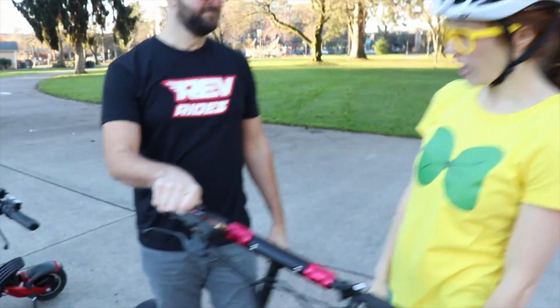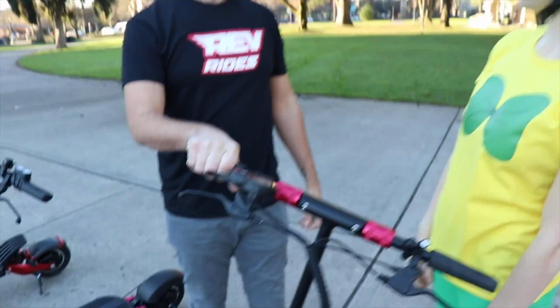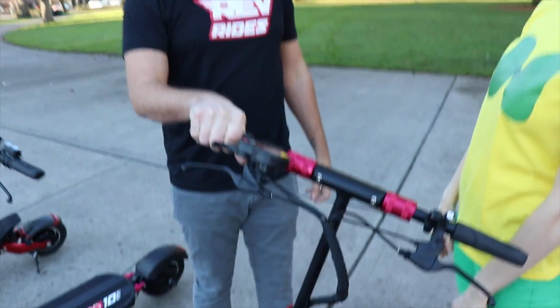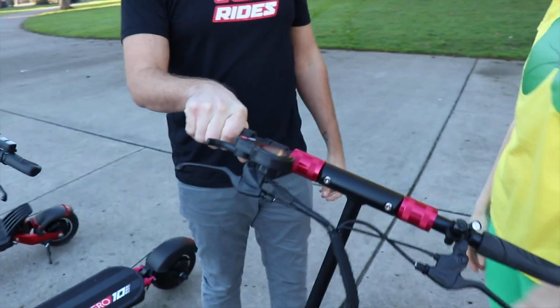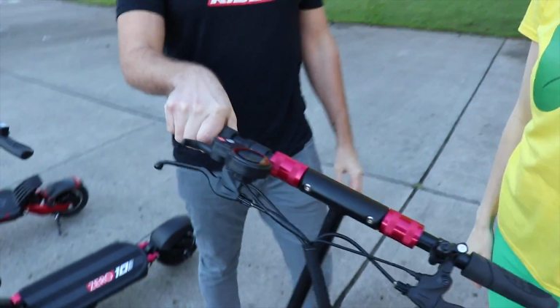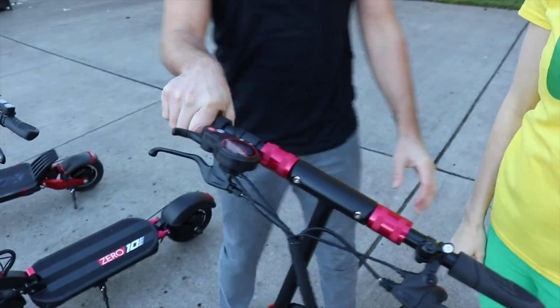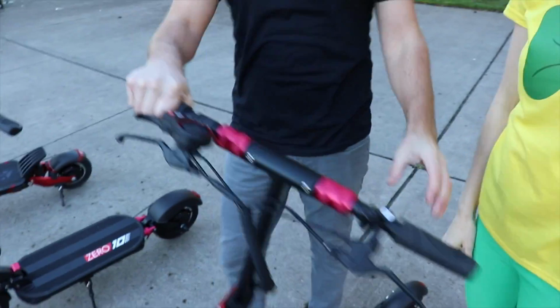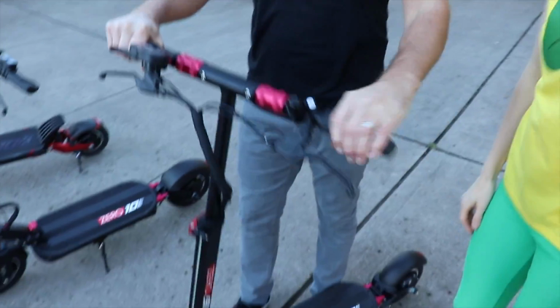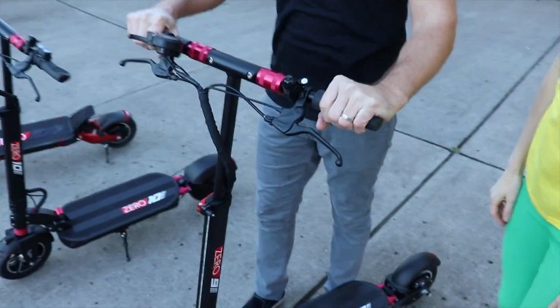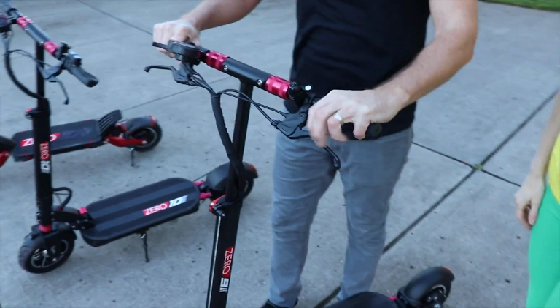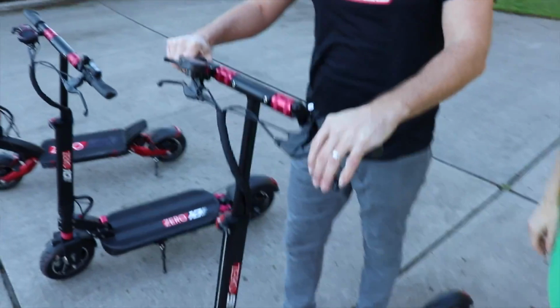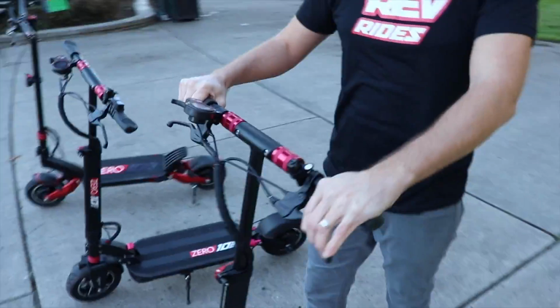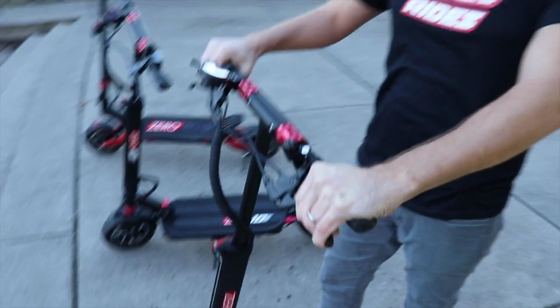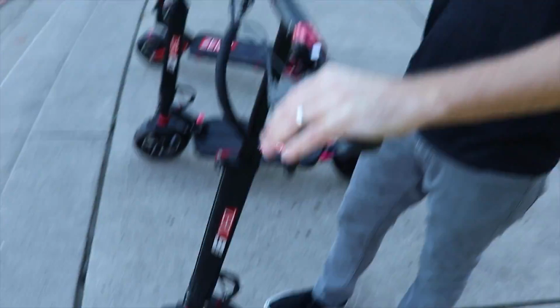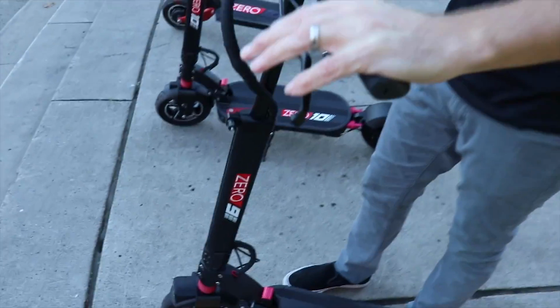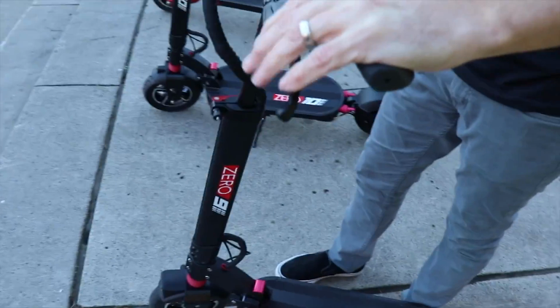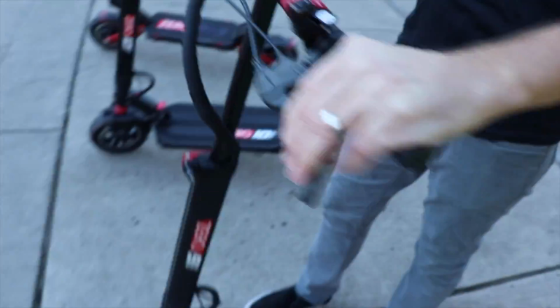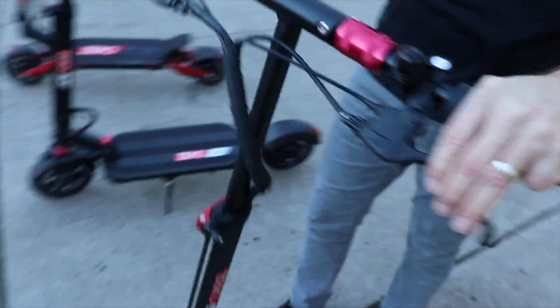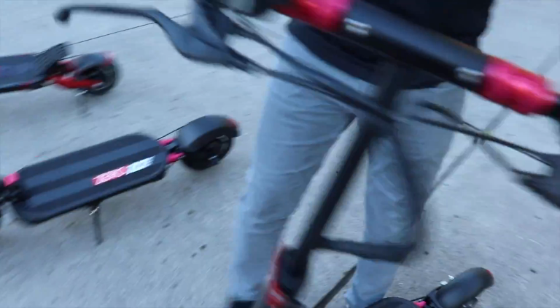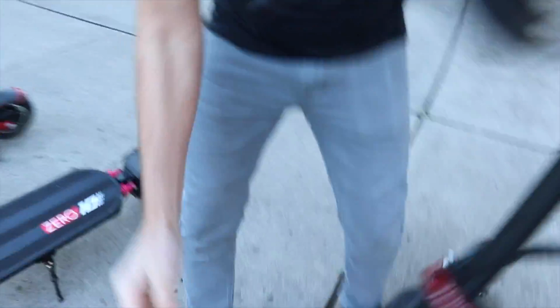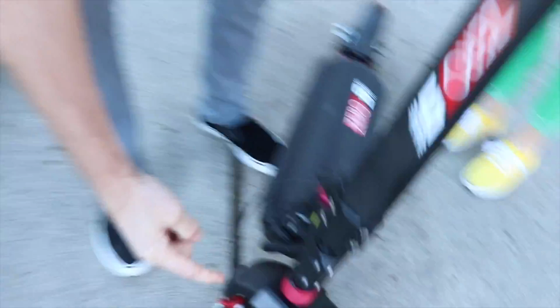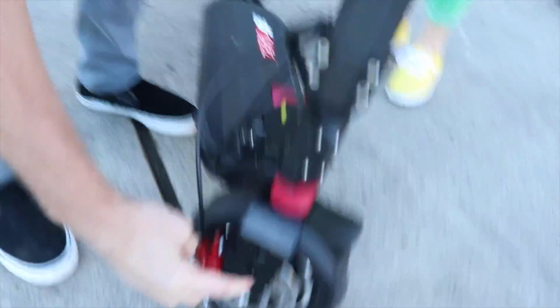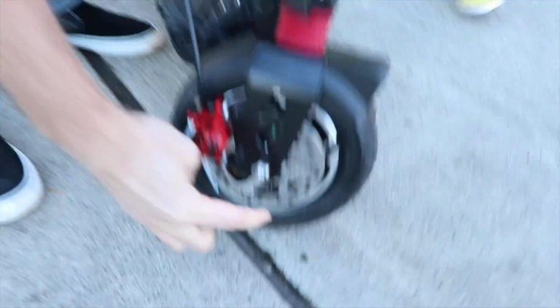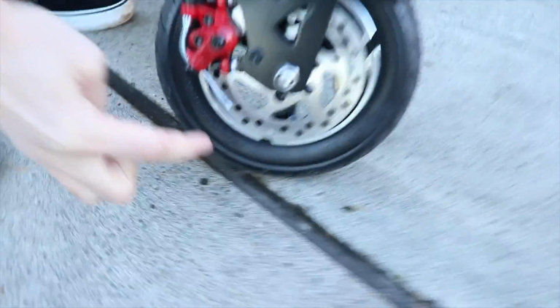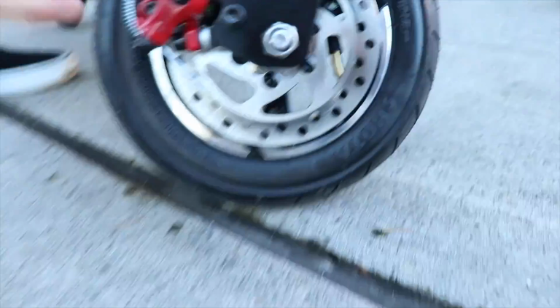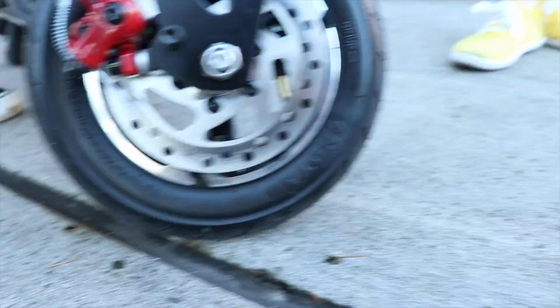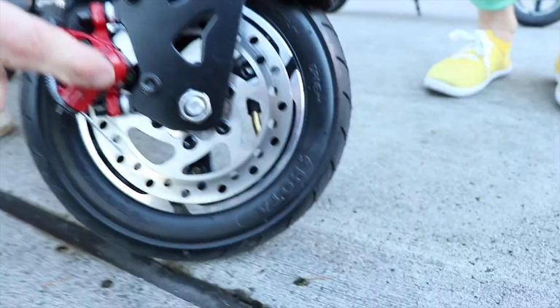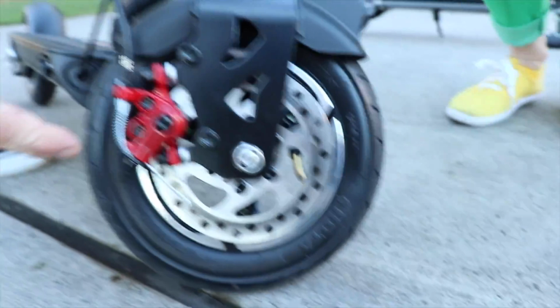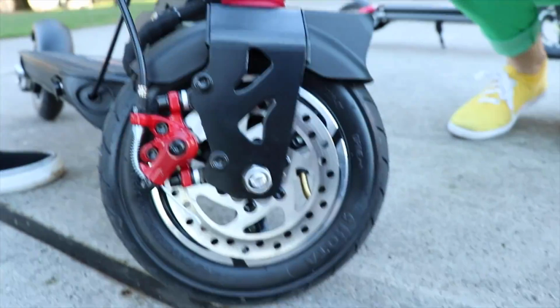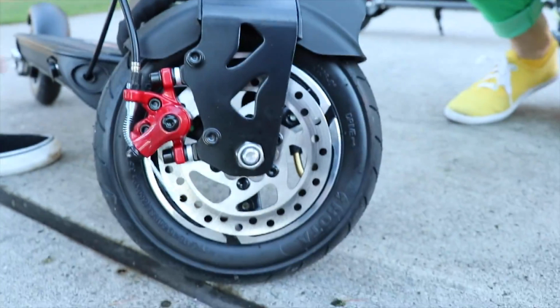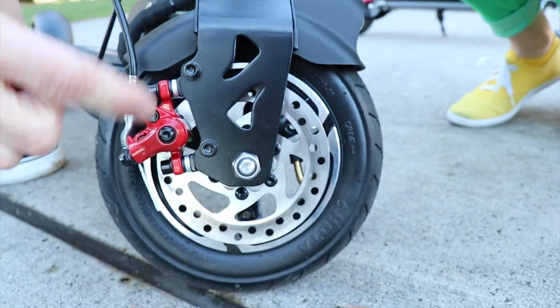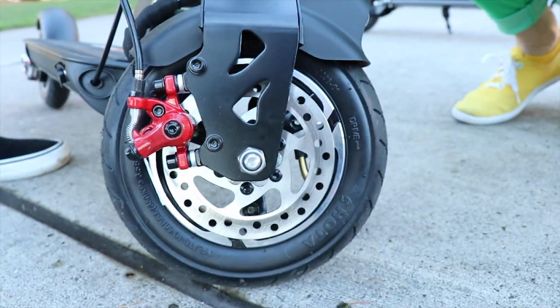But how do you stop it? Well, it also has brakes. It has a front brake and a back brake, and they're disc brakes, just like you see on your fancy bicycles!